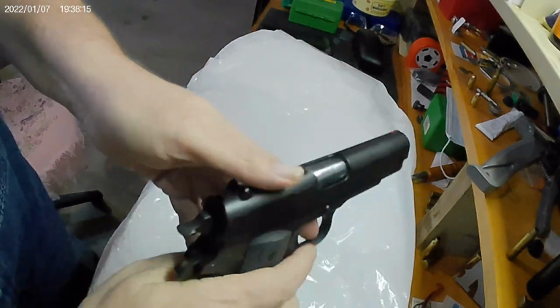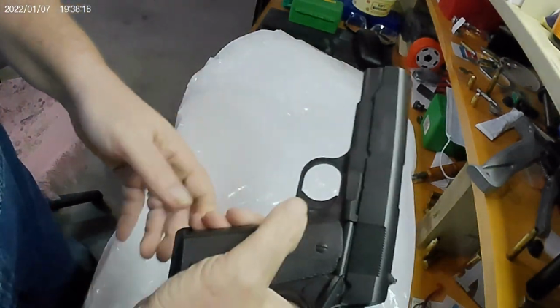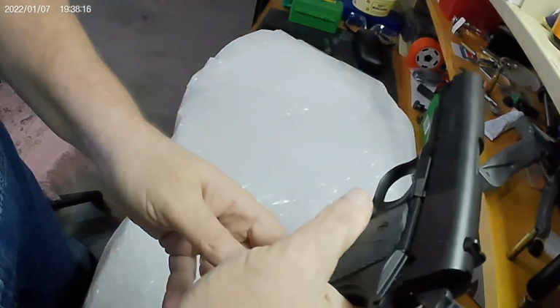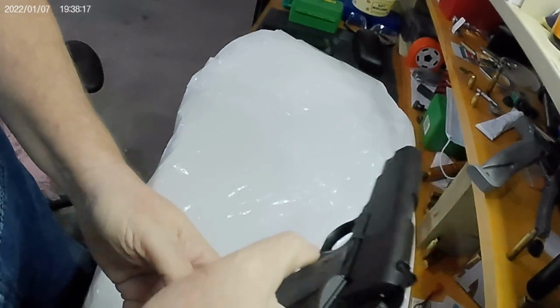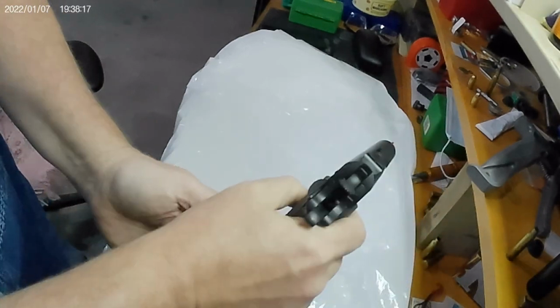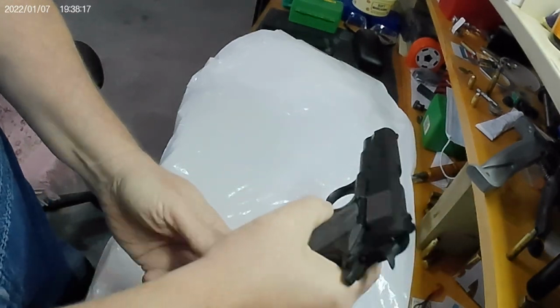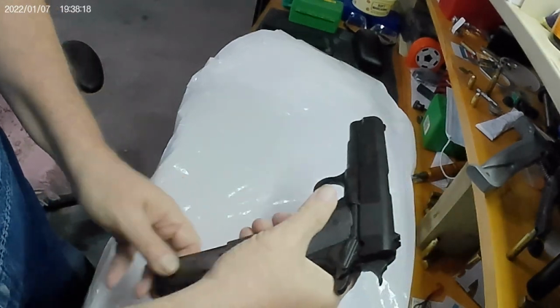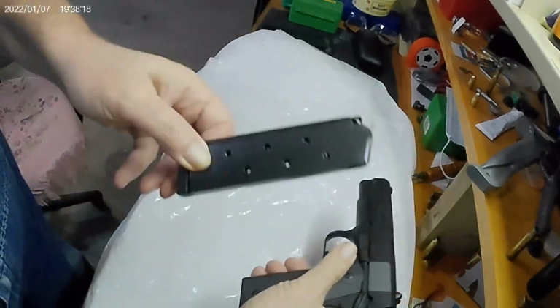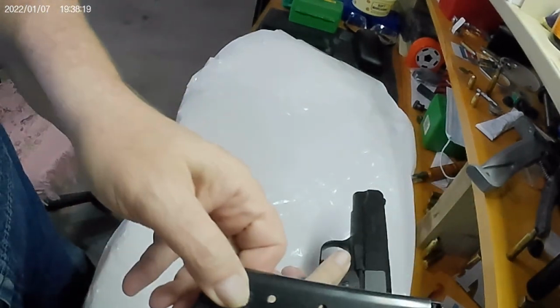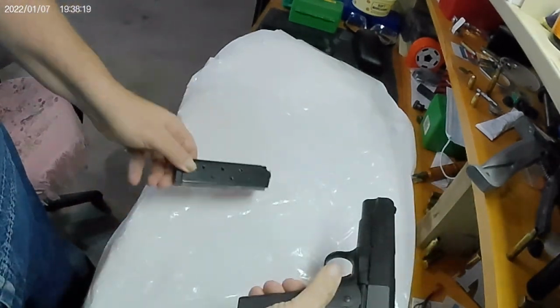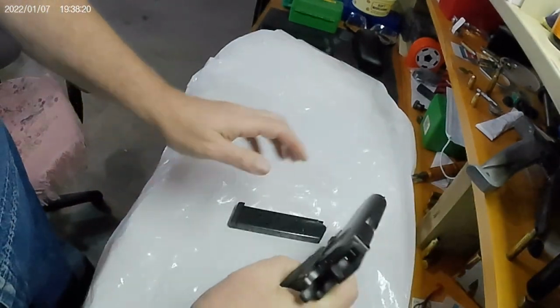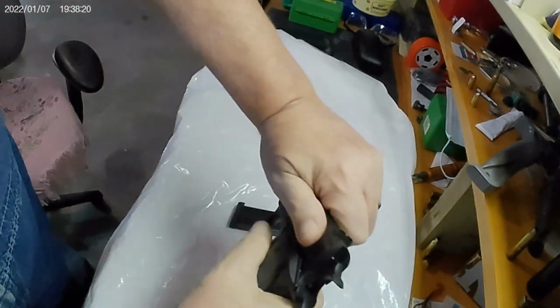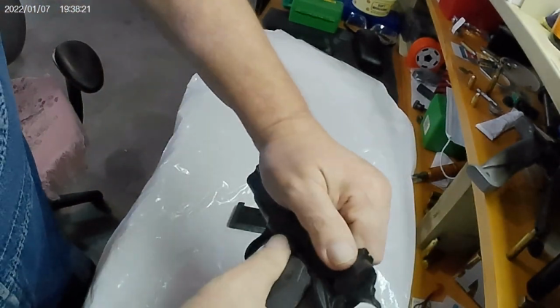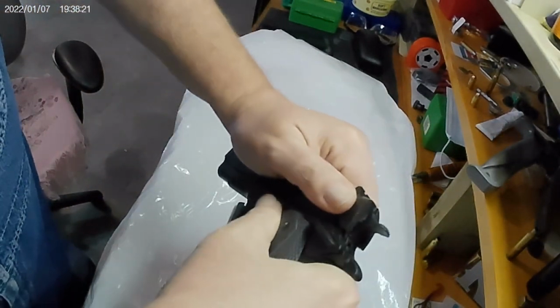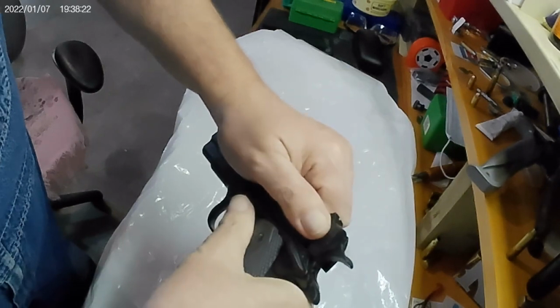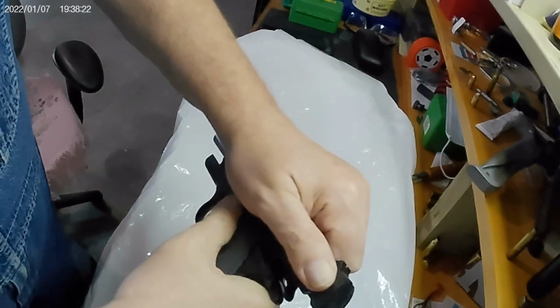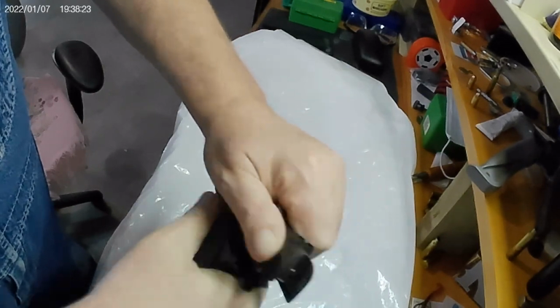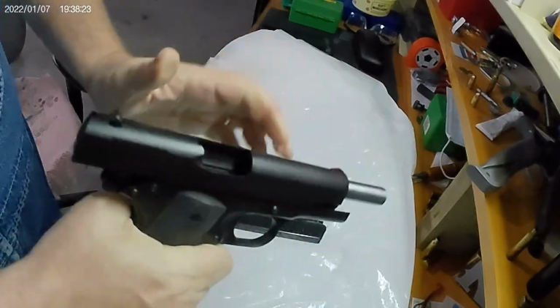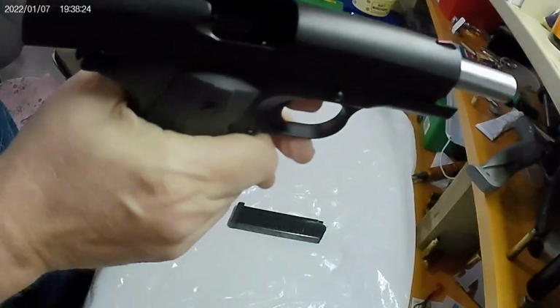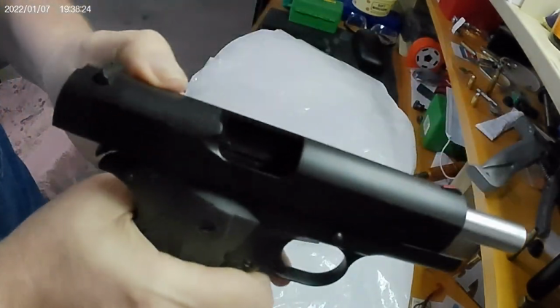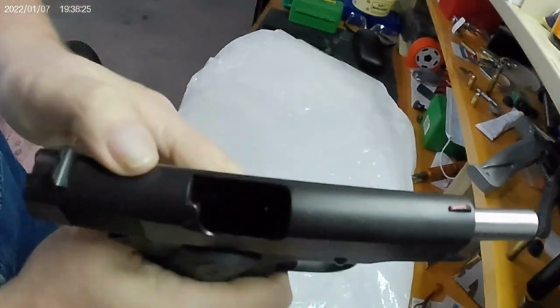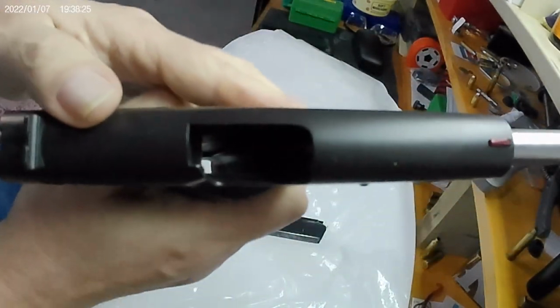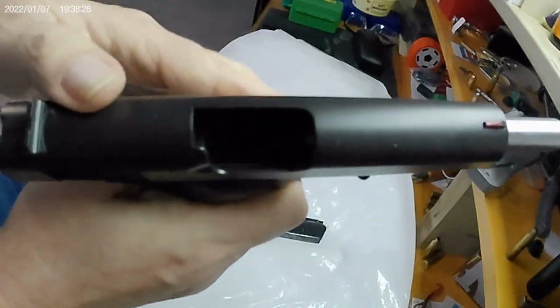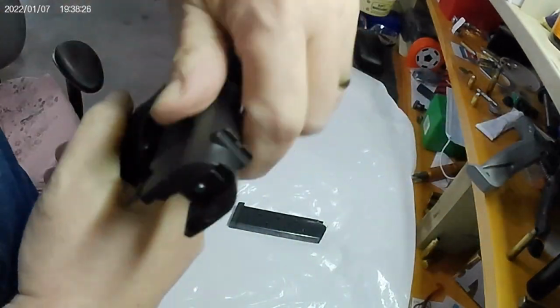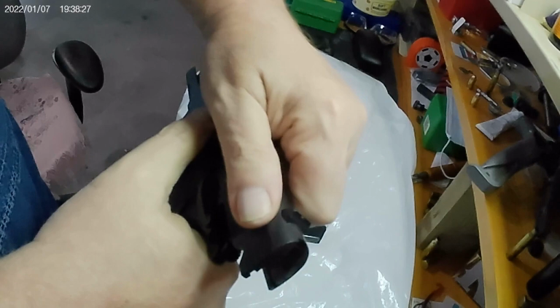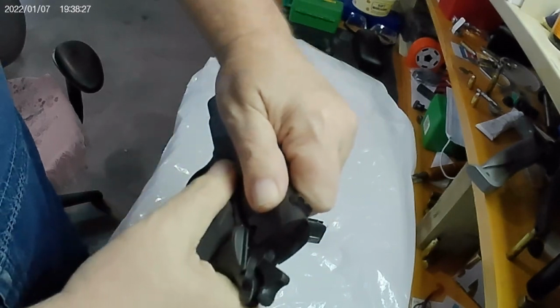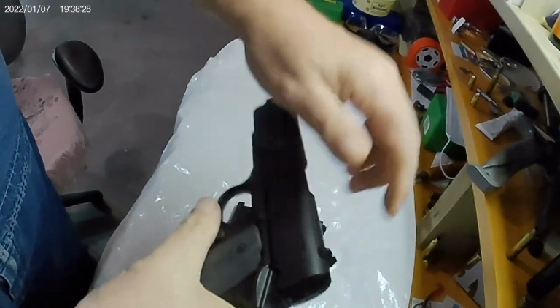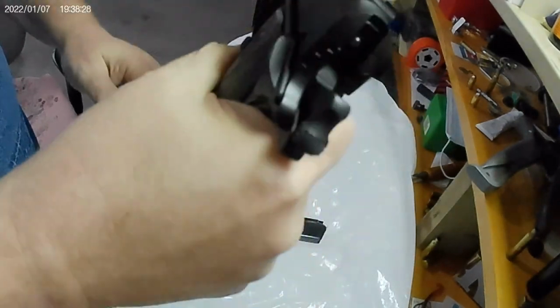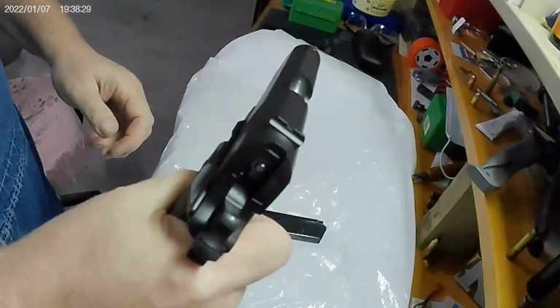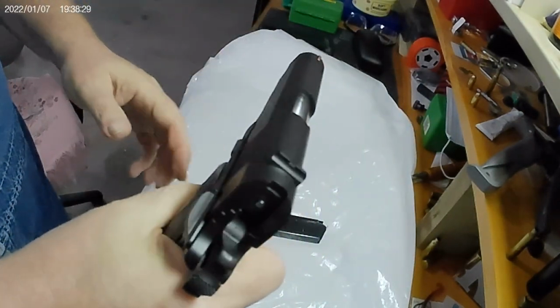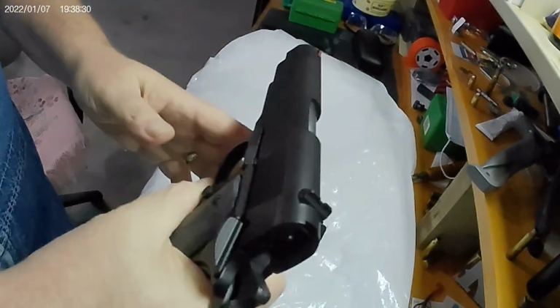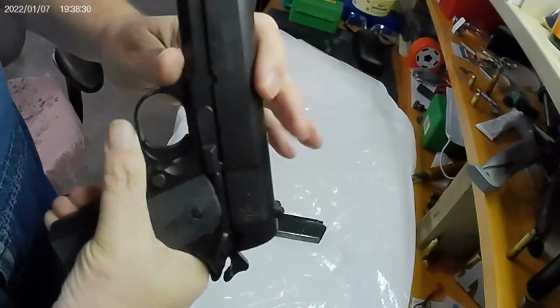First thing I'm going to do is make sure it's empty. Drop the magazine. Look in your chamber, make sure there's no round in there. It's okay to have the hammer back — in fact, that's preferred.